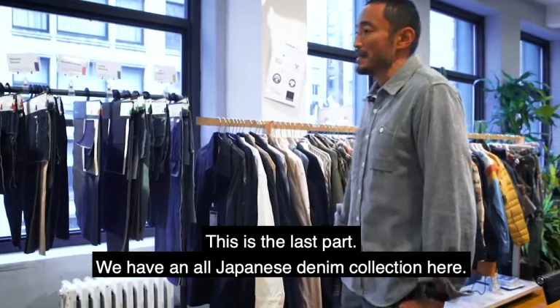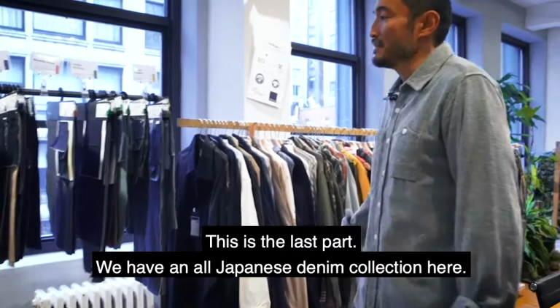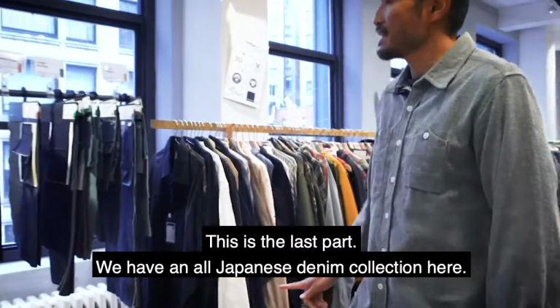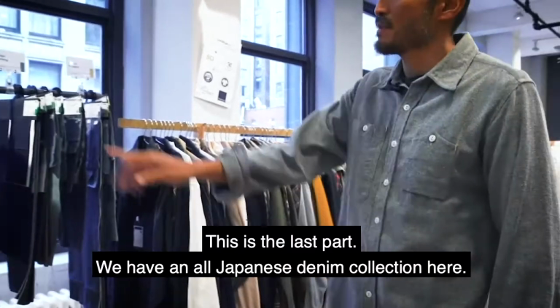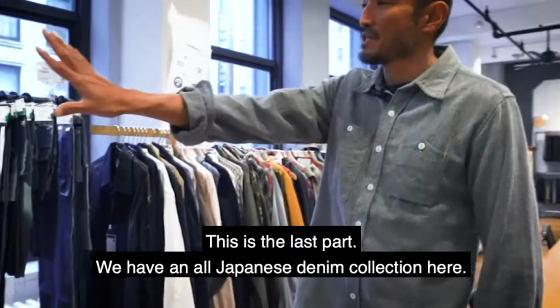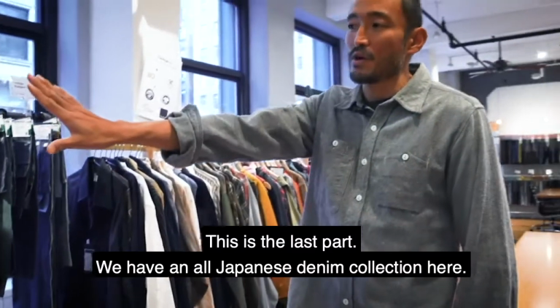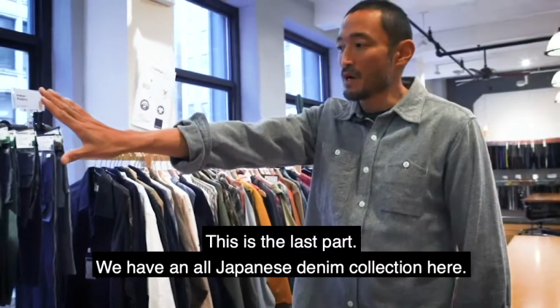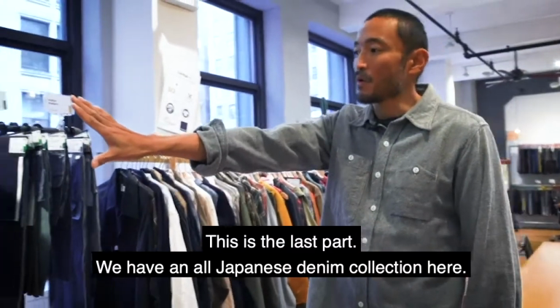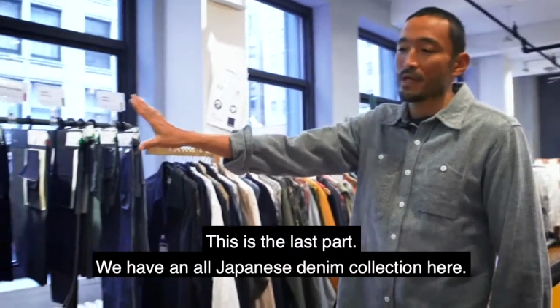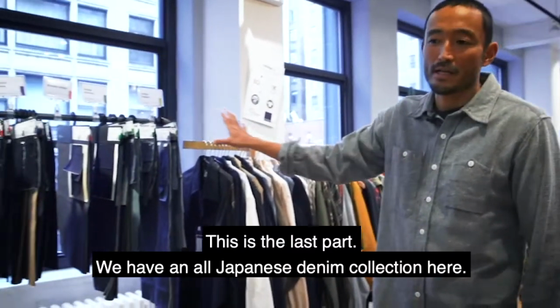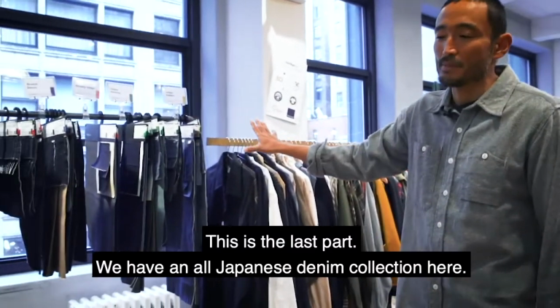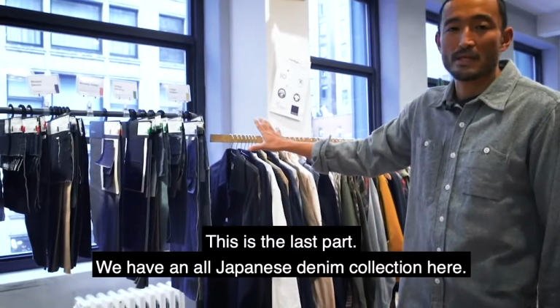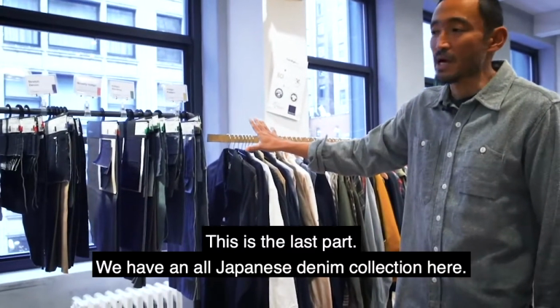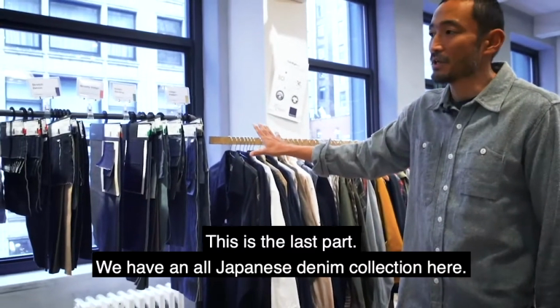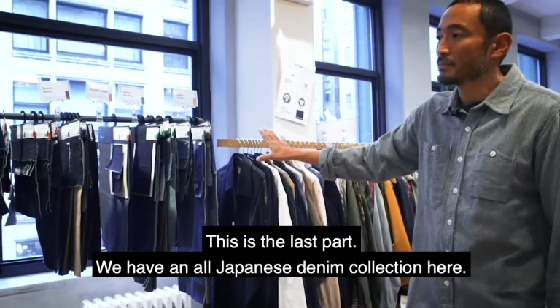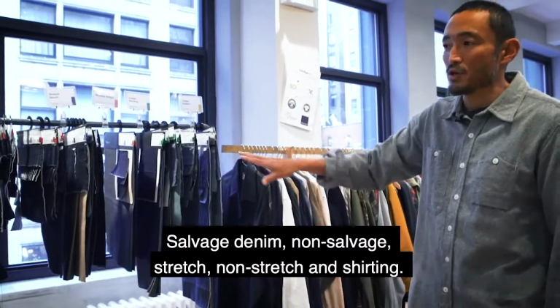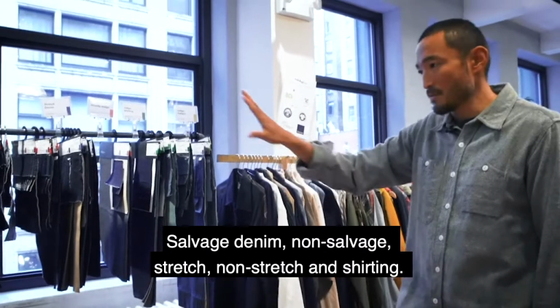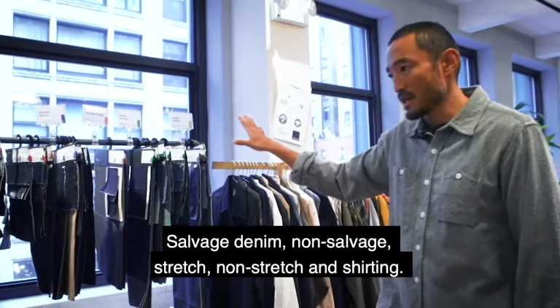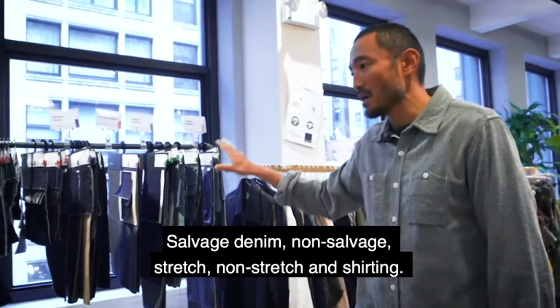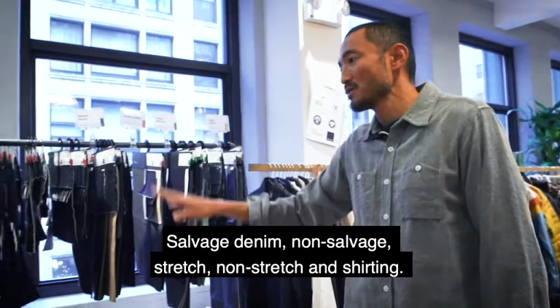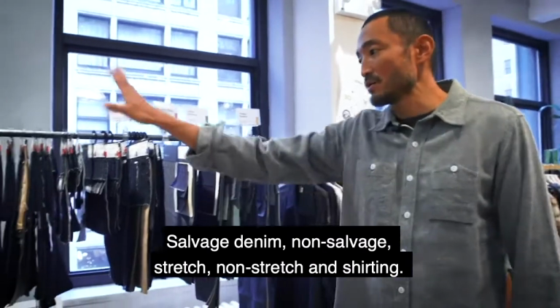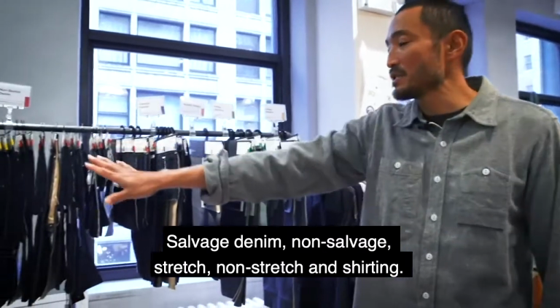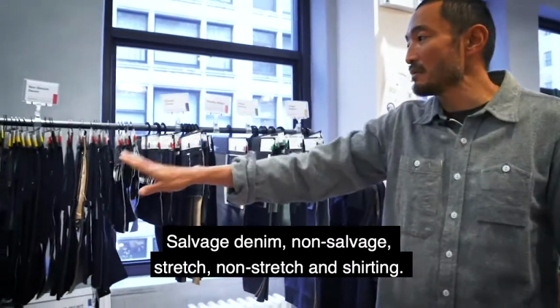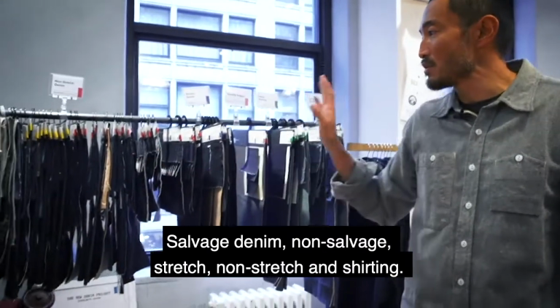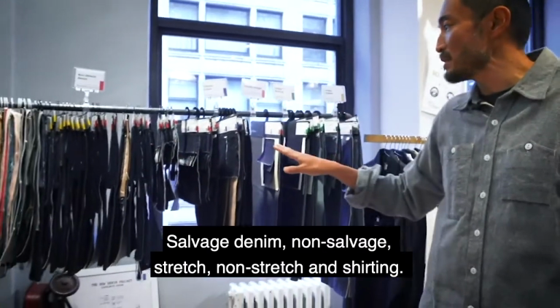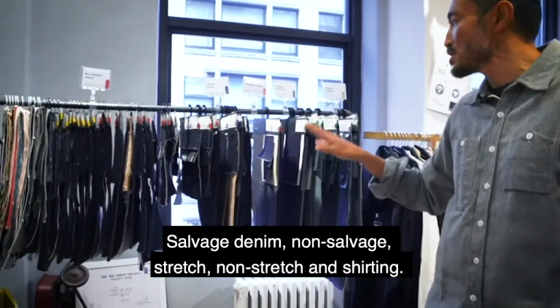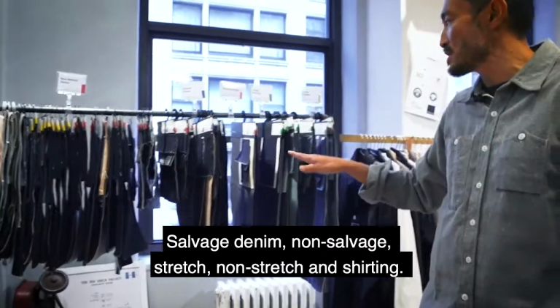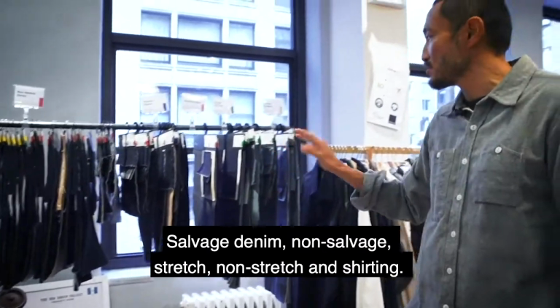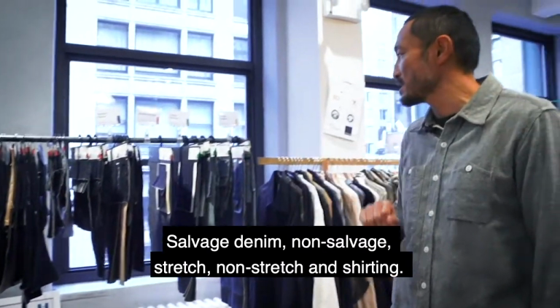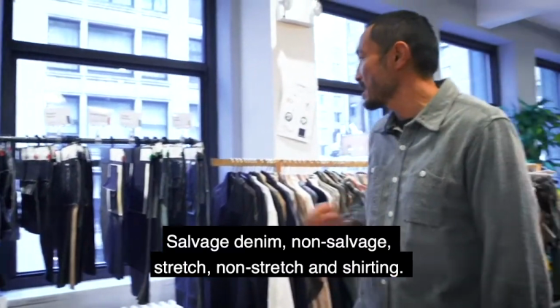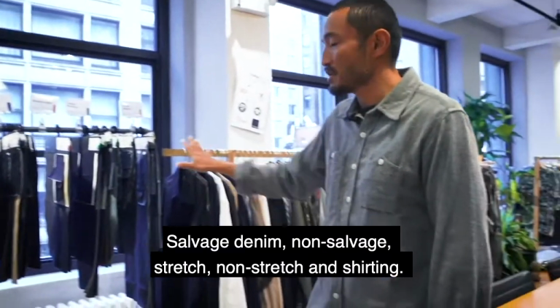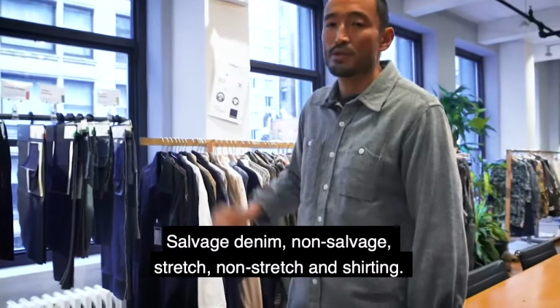And this is the last part. This is where we have all Japanese denim collection here, and everything is in stock — selvedge denim, non-selvedge, stretch, non-stretch, and shirting.